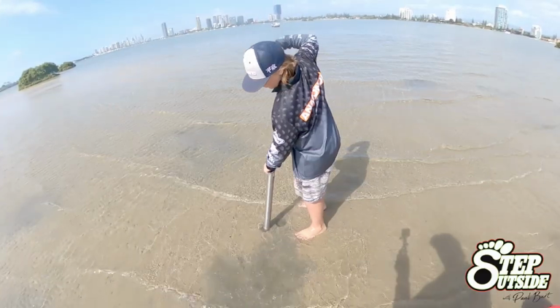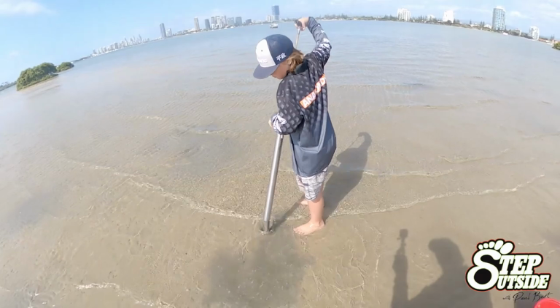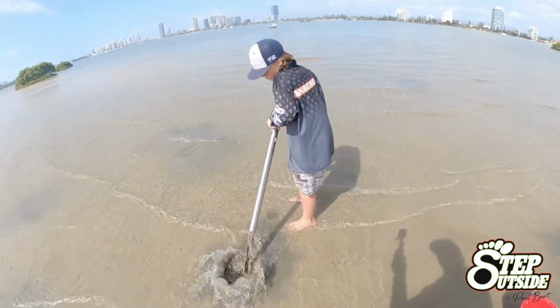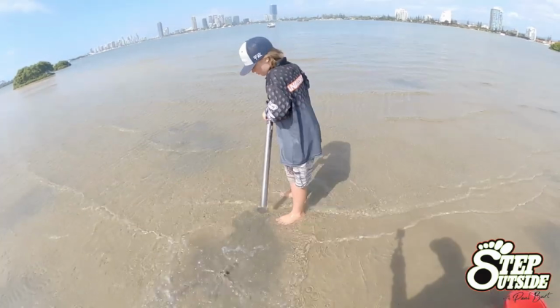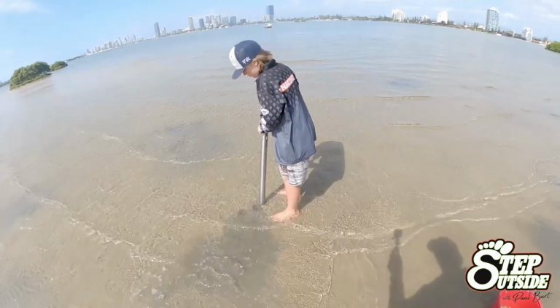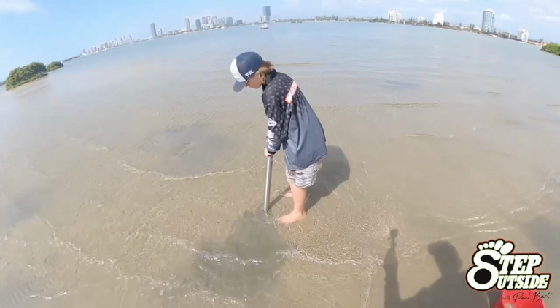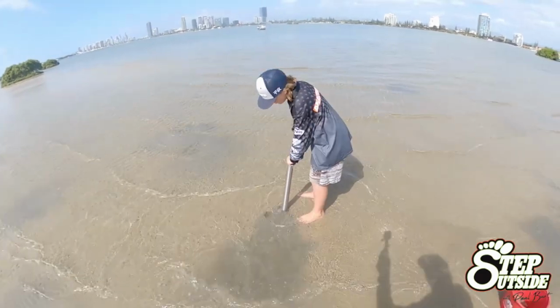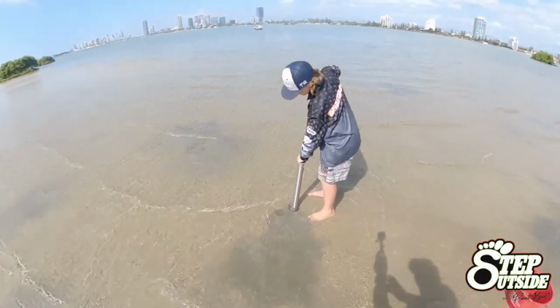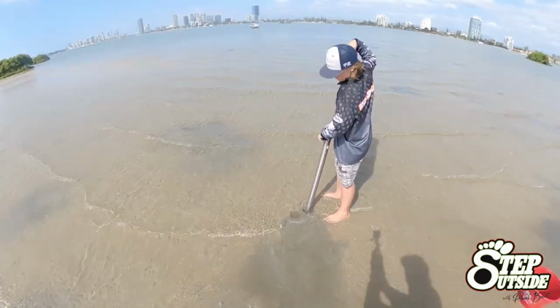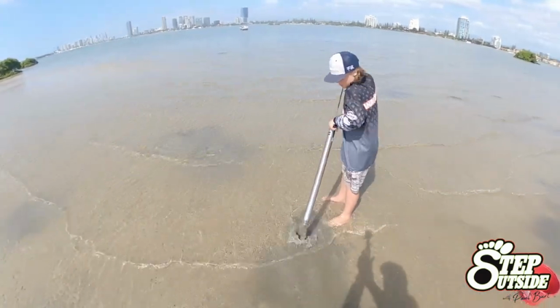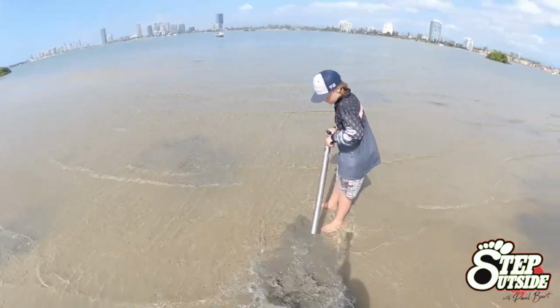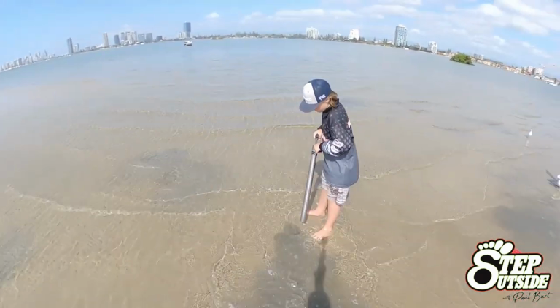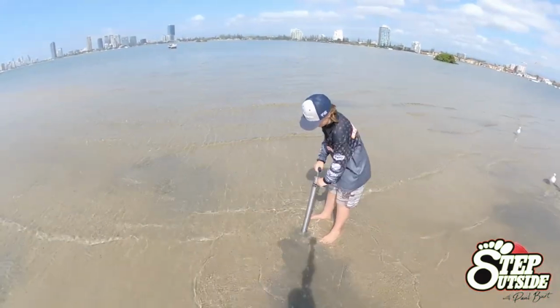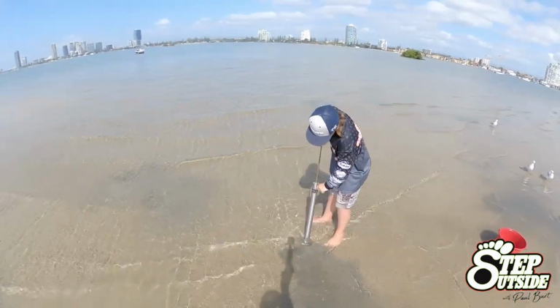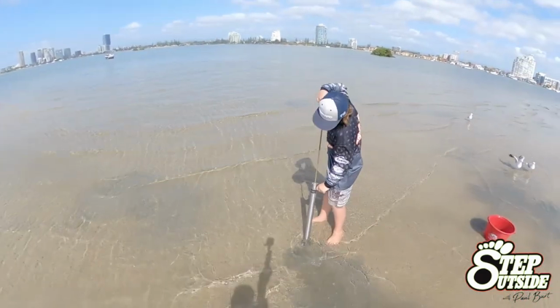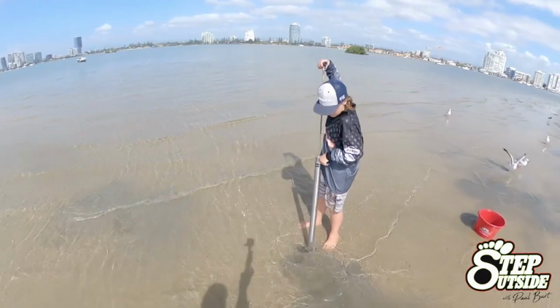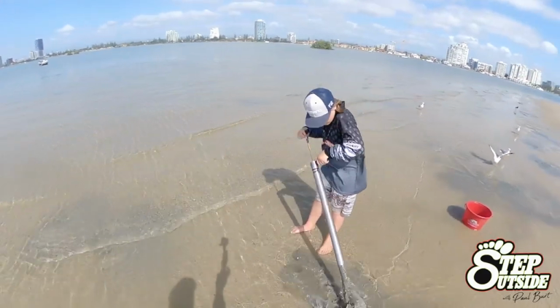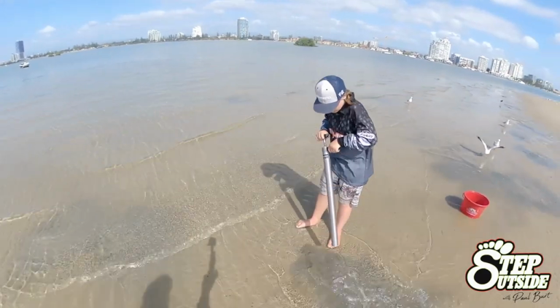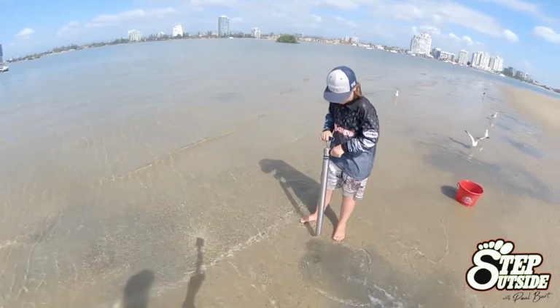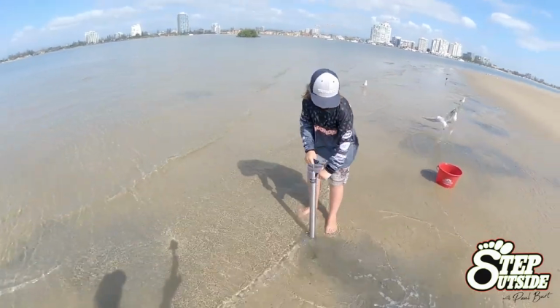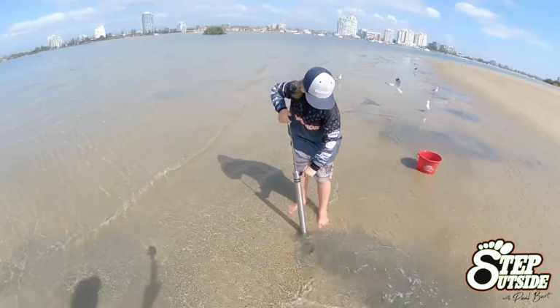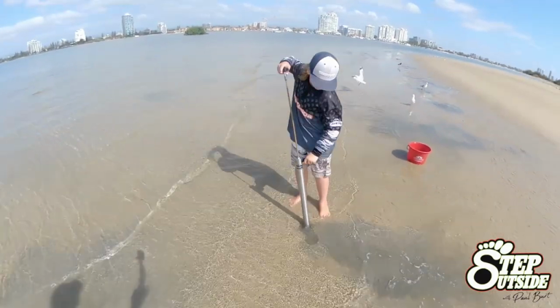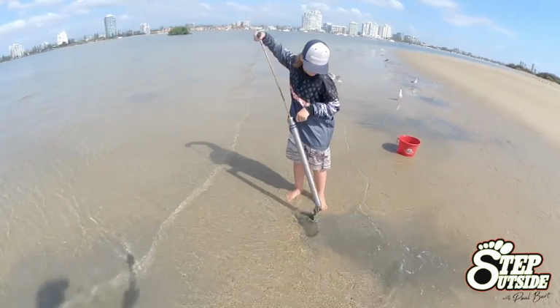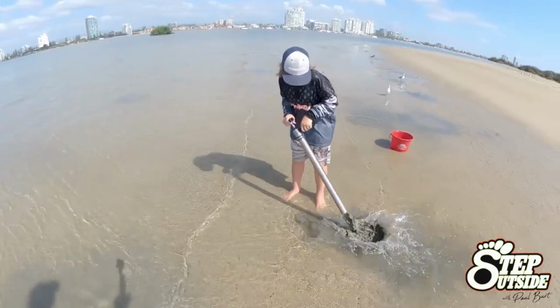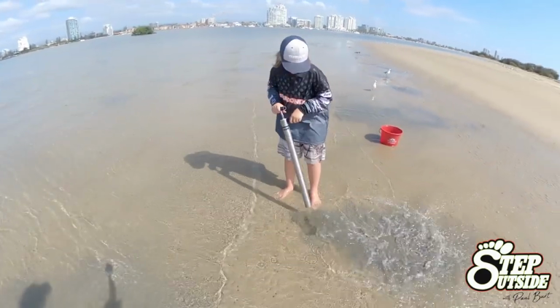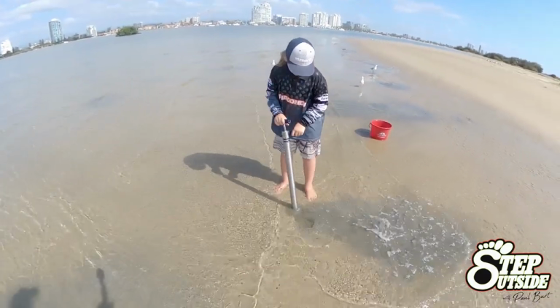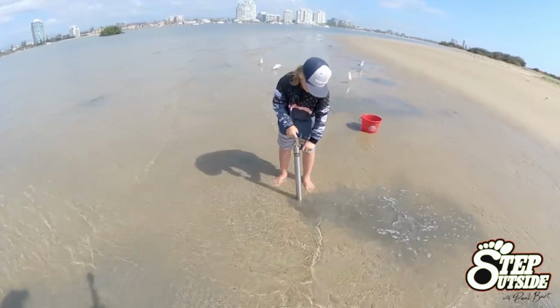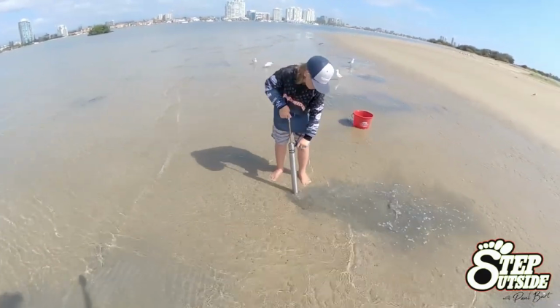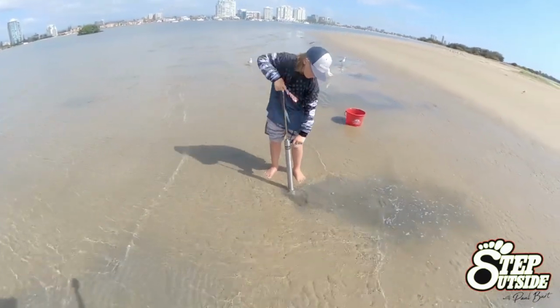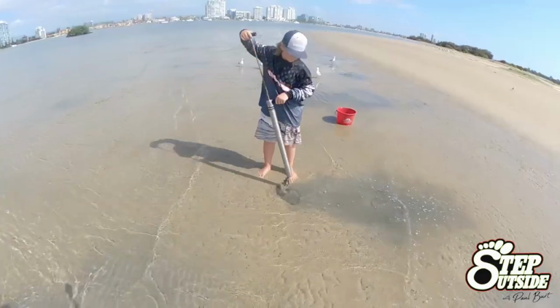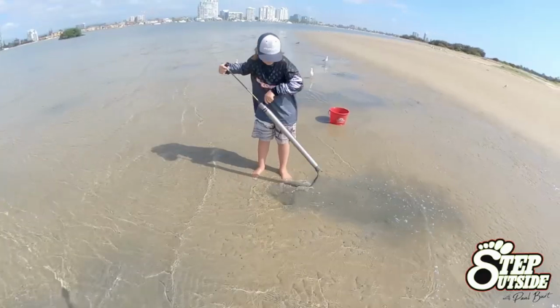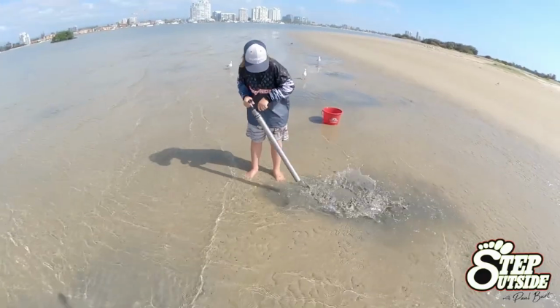Now there are a couple of different size pumps - king size for the adults, and for the juniors you can get a smaller shaft. It's much easier for them, and of course the thing is, the more people out there having a crack at it, the quicker you'll get your bait and the quicker you'll get that line into the water.